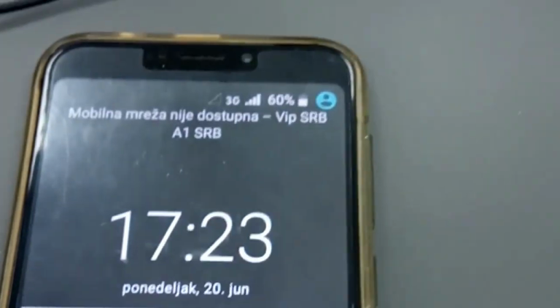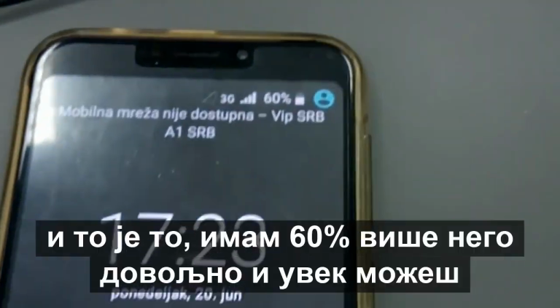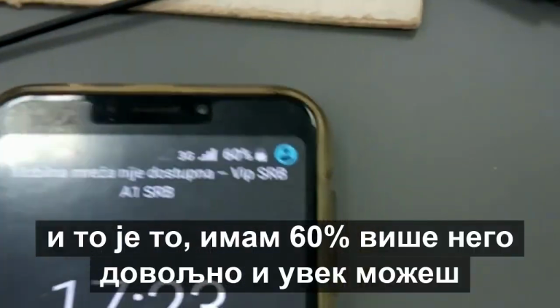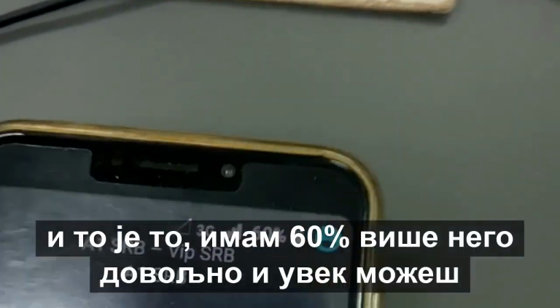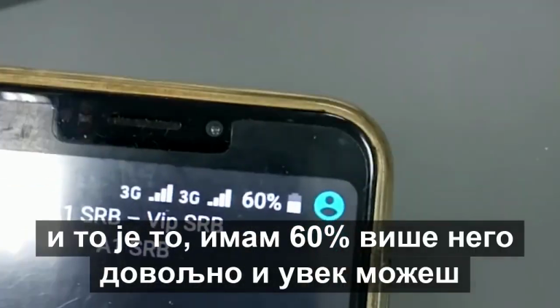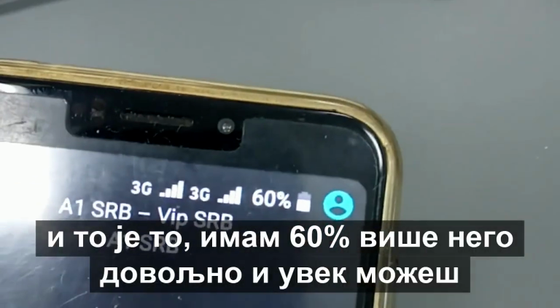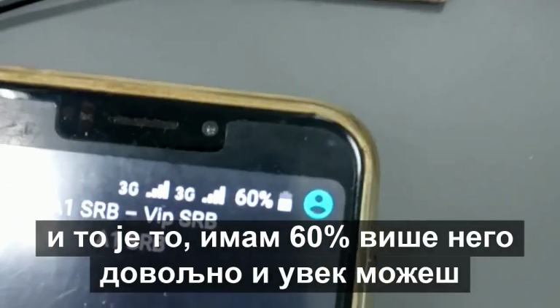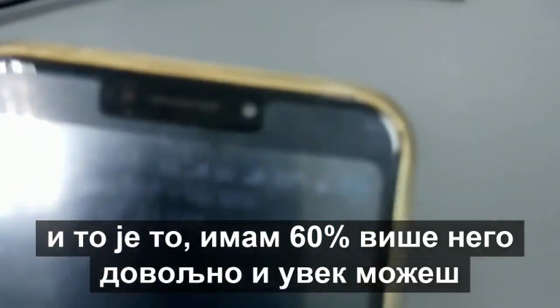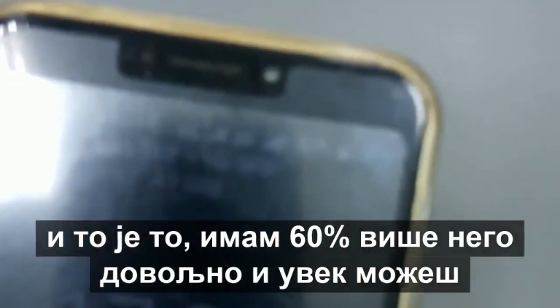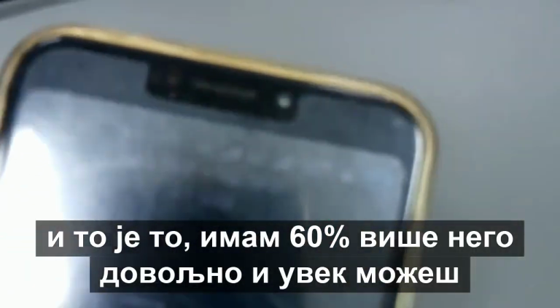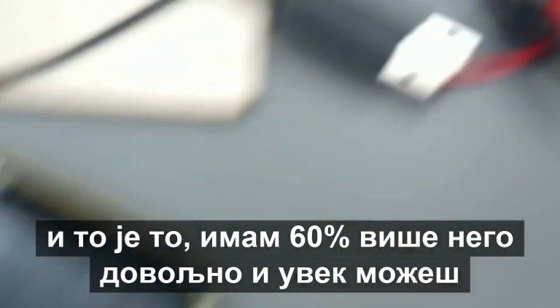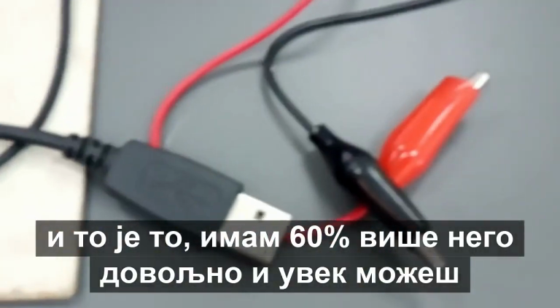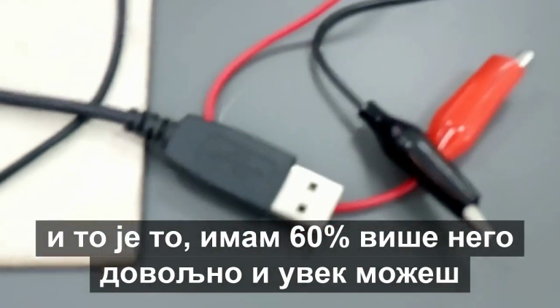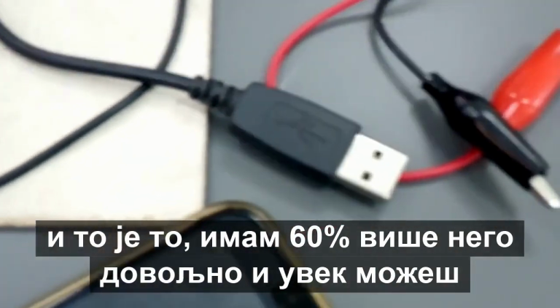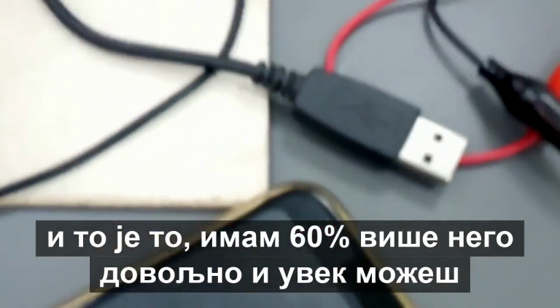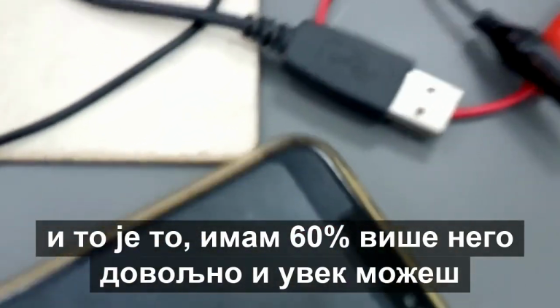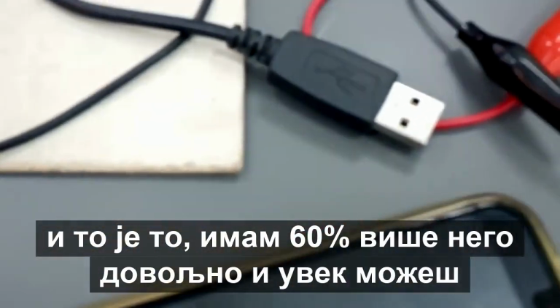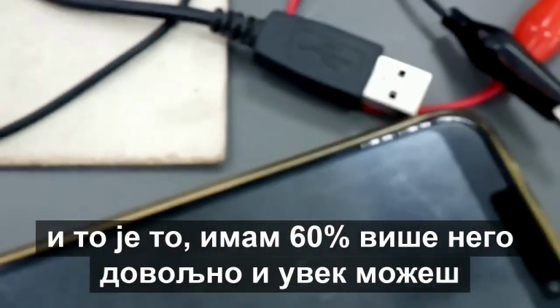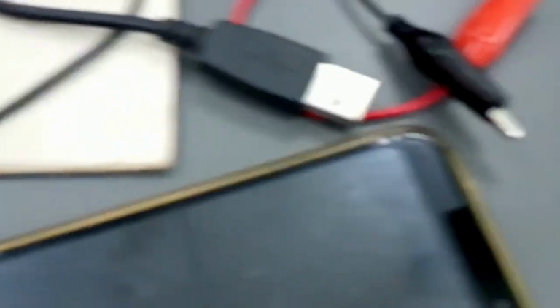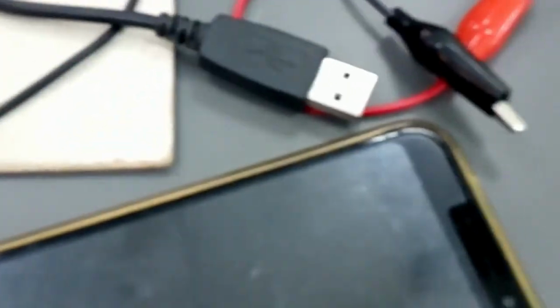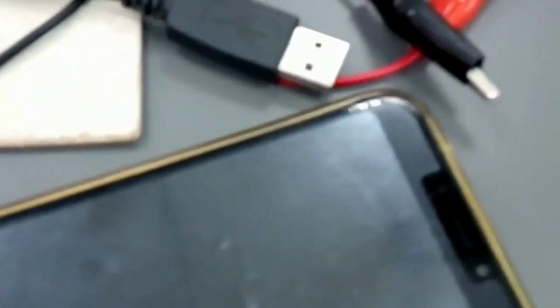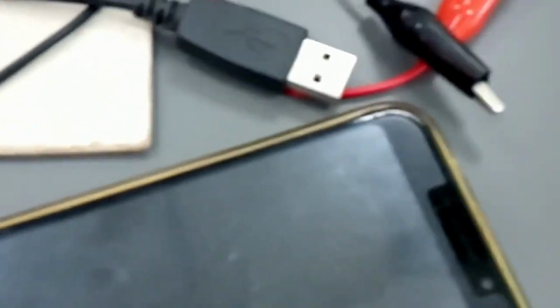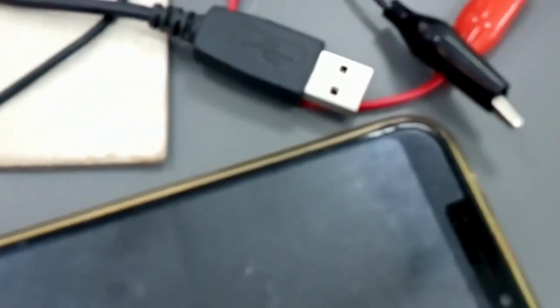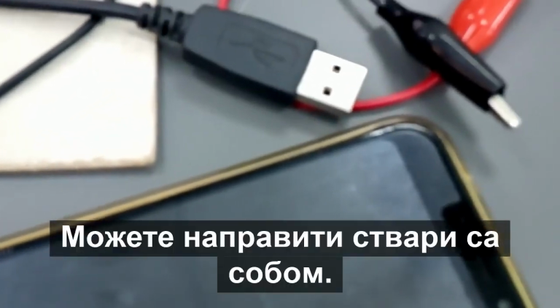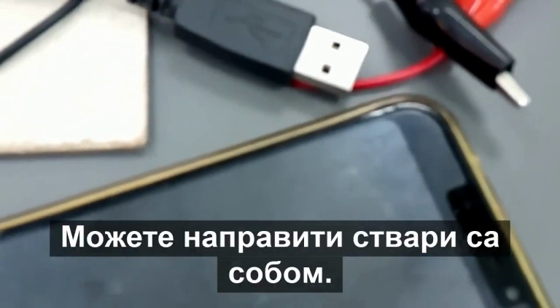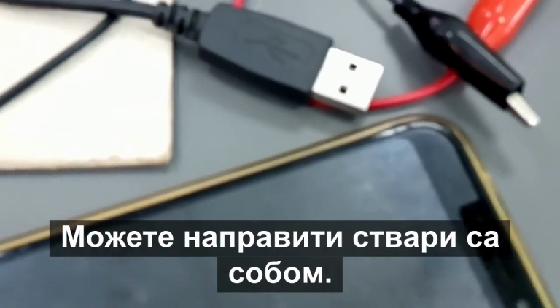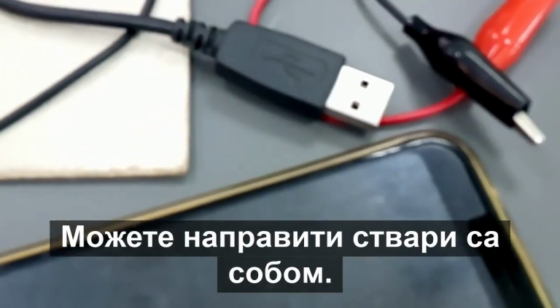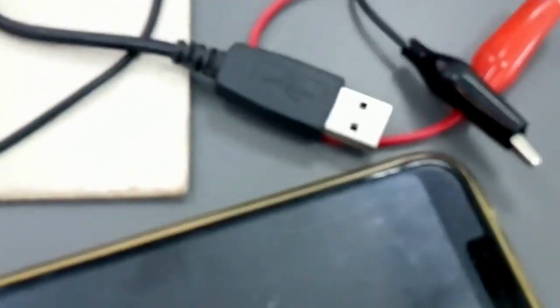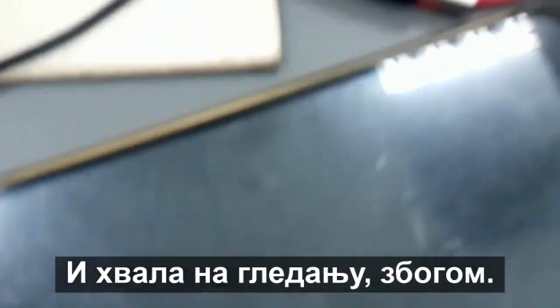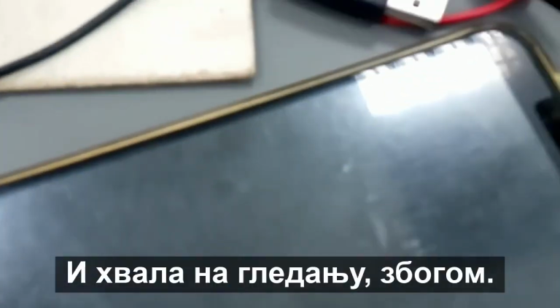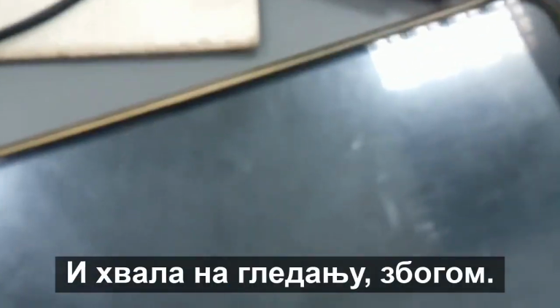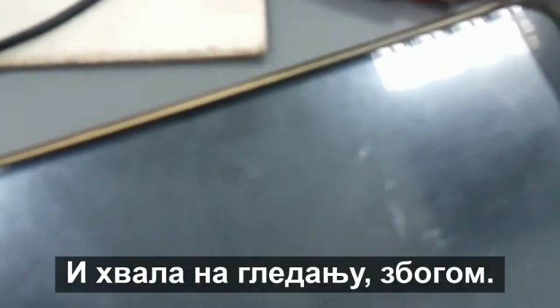And this is it — I have 60 percent, more than enough. You can always make these do-it-yourself setups. Thank you for watching, goodbye.